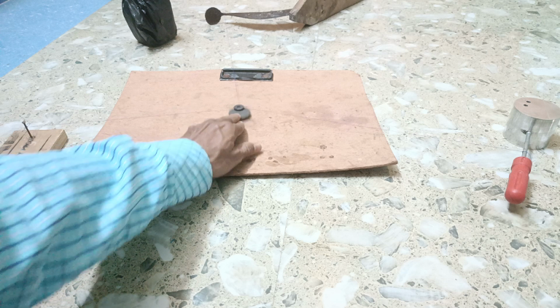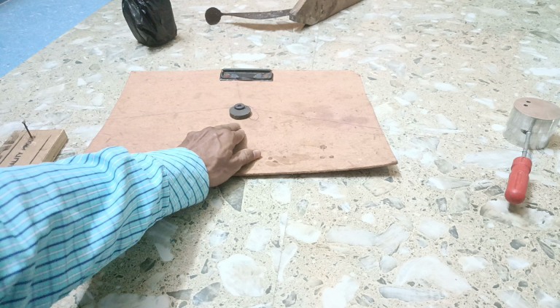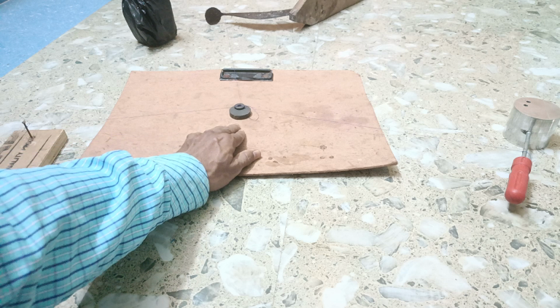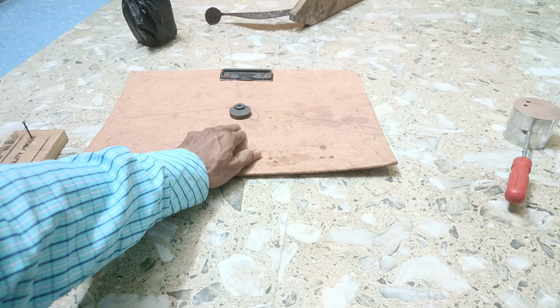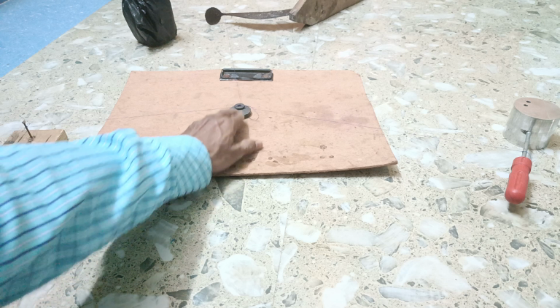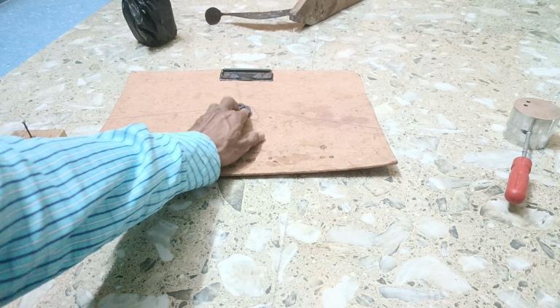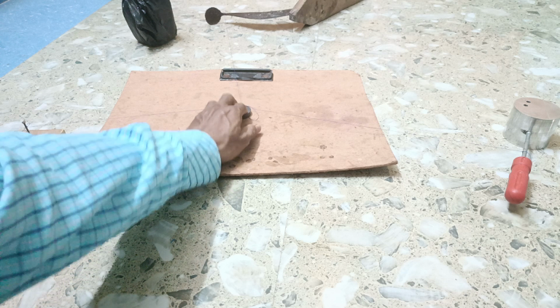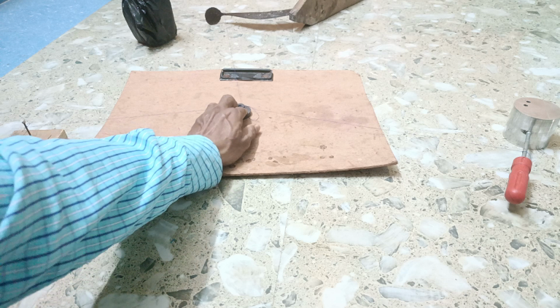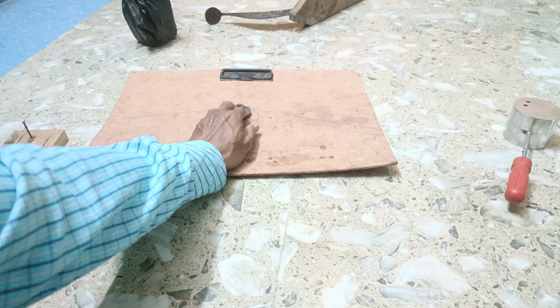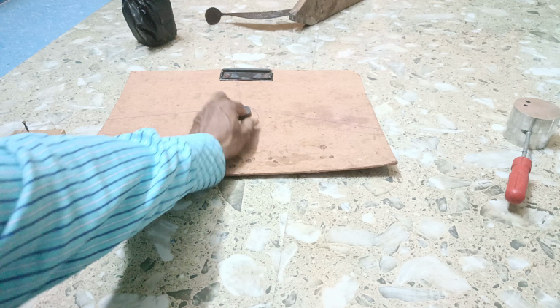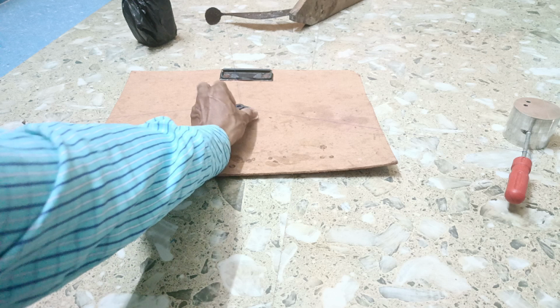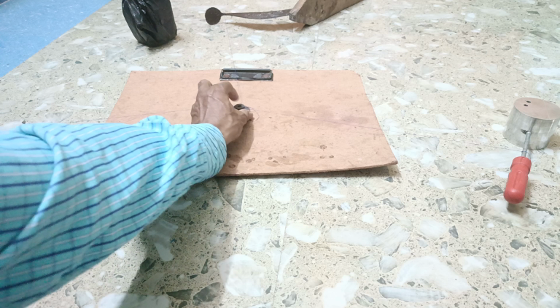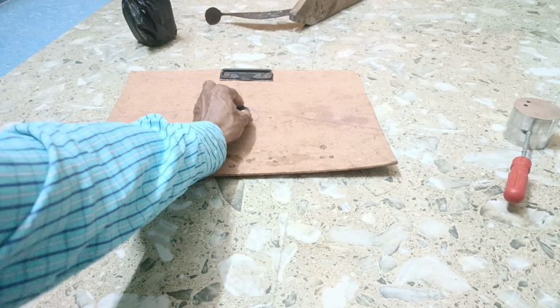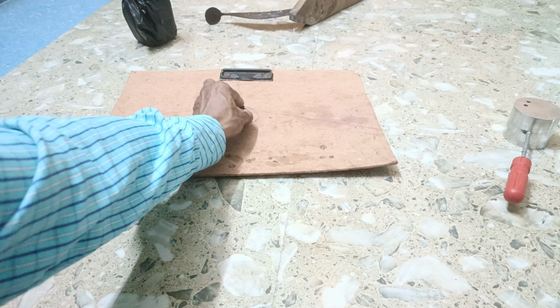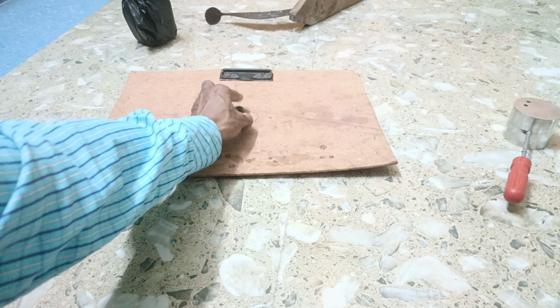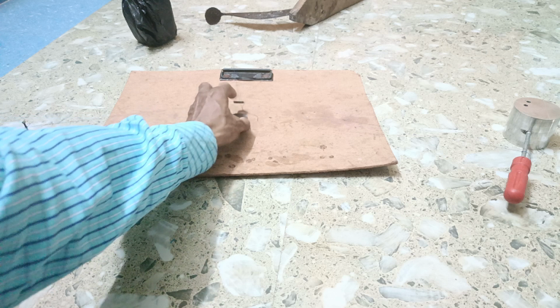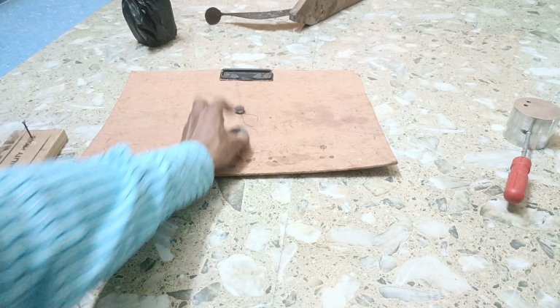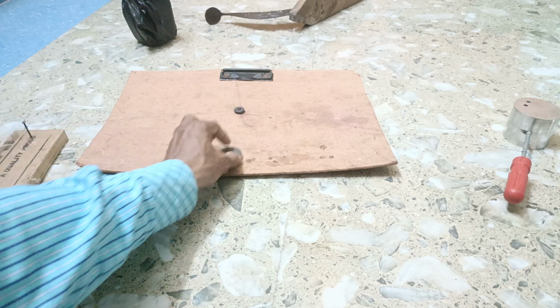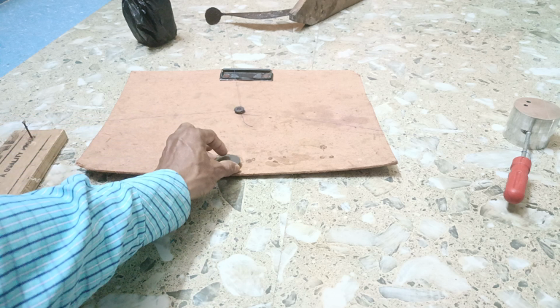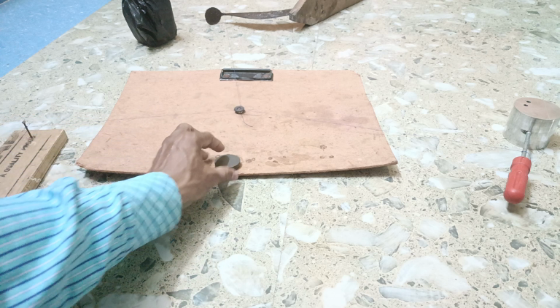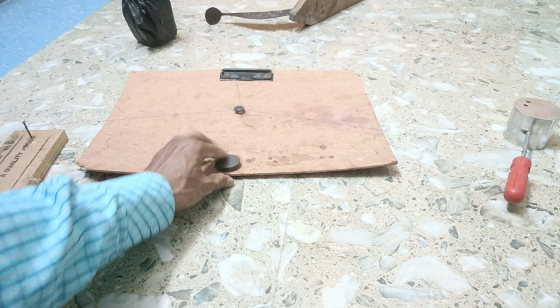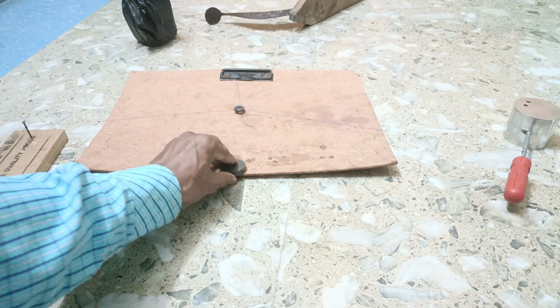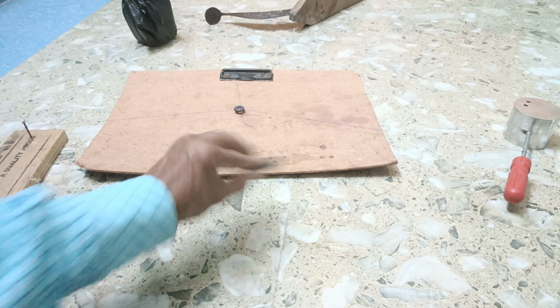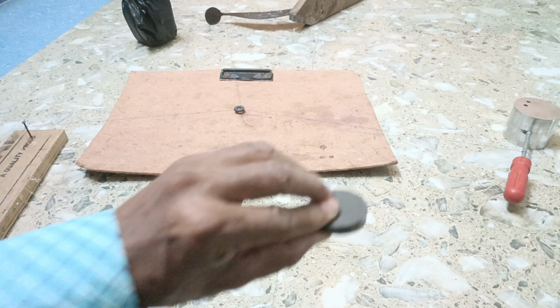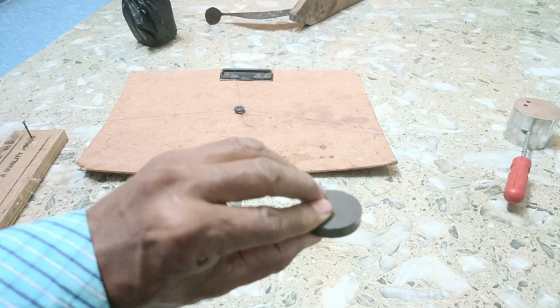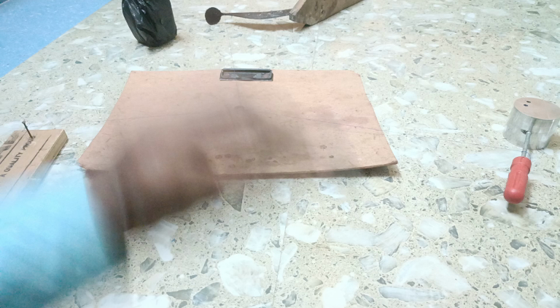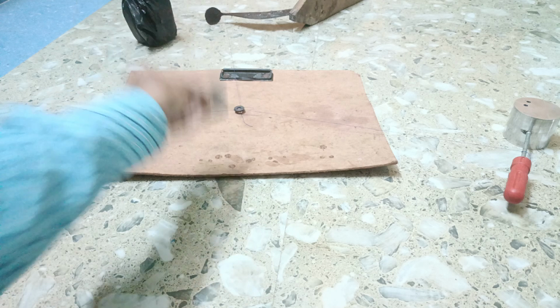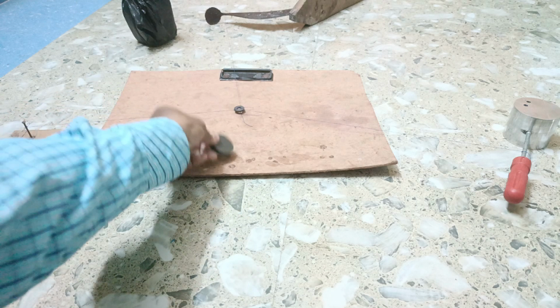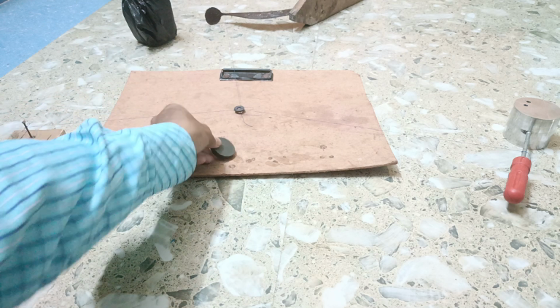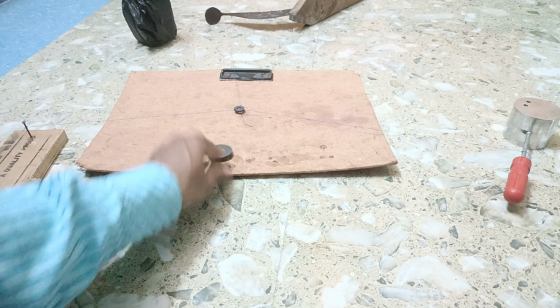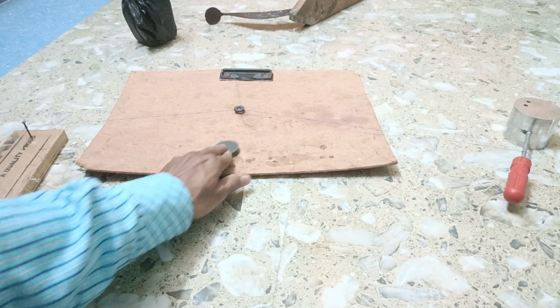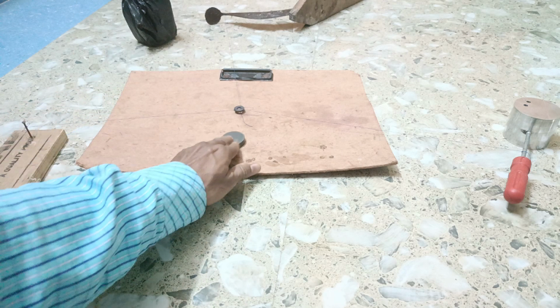If you change this polarity you will see that it will attract it. And if you change this polarity, you see it will levitate. Here in this case we are changing the polarity of this magnet to see what happens.